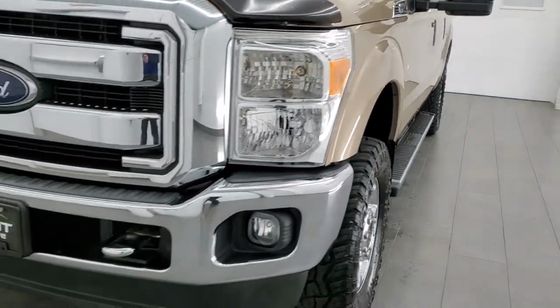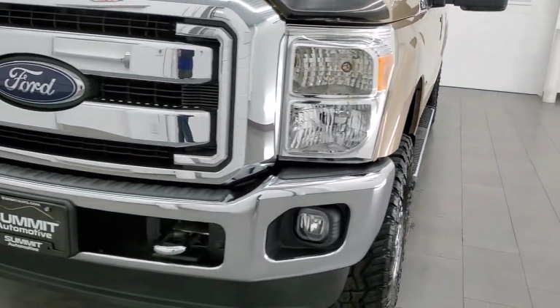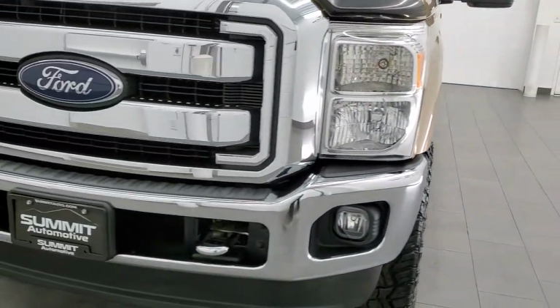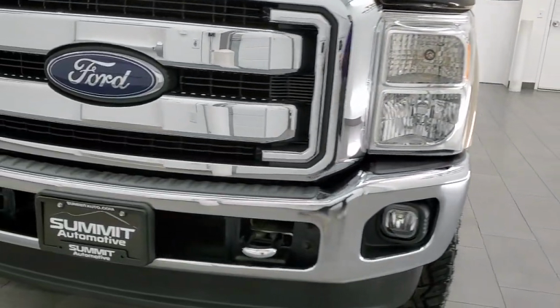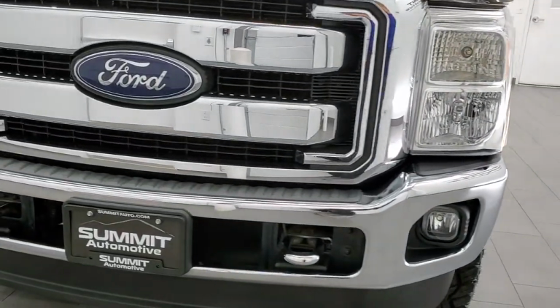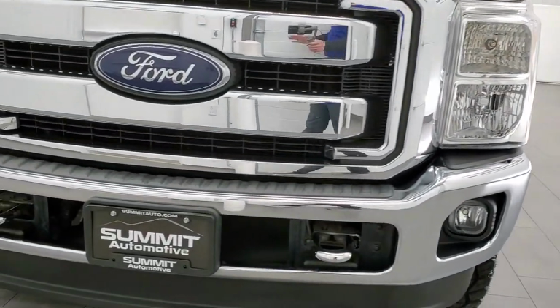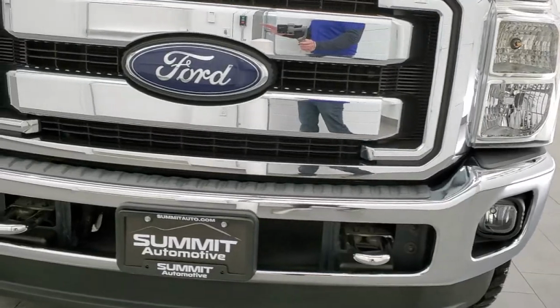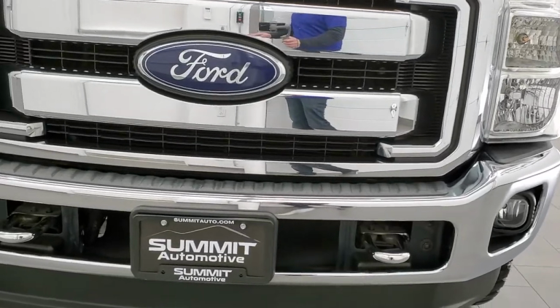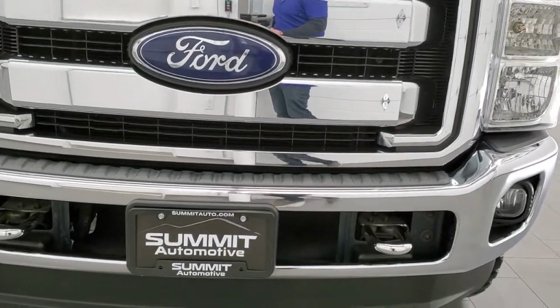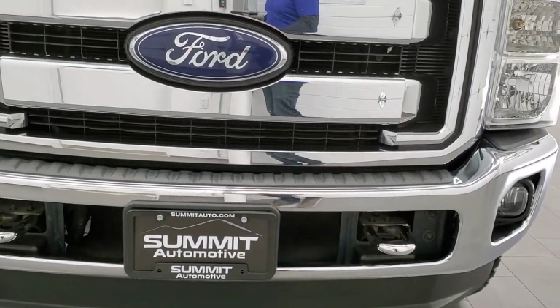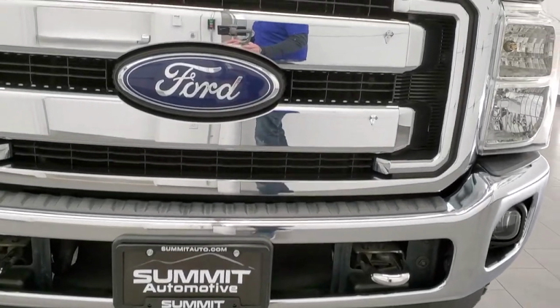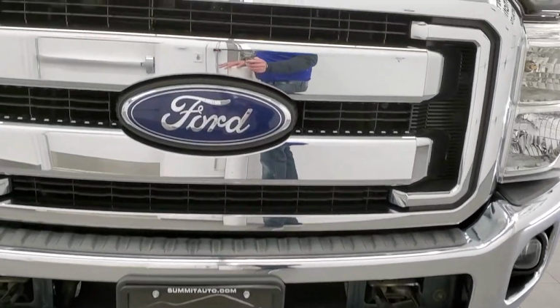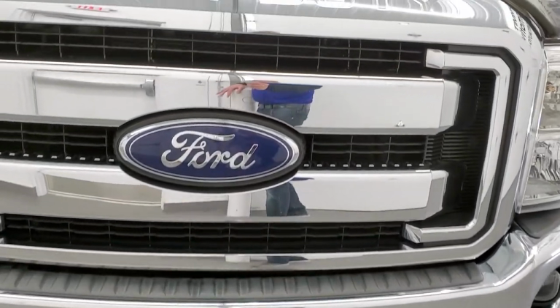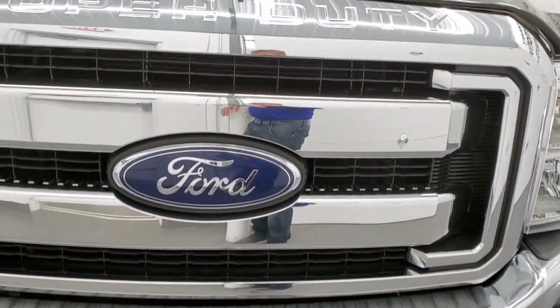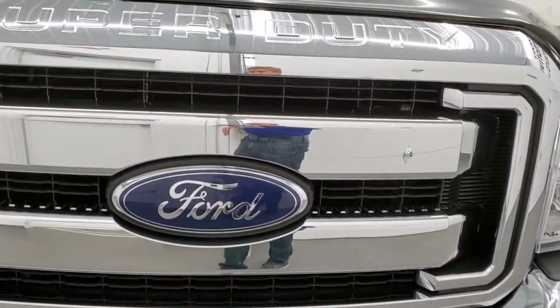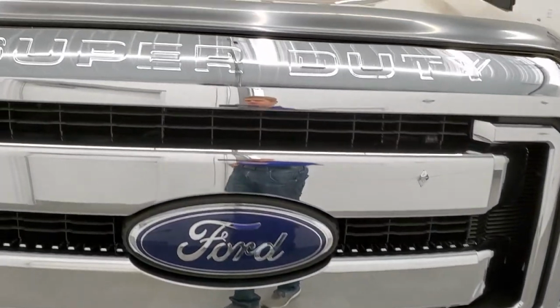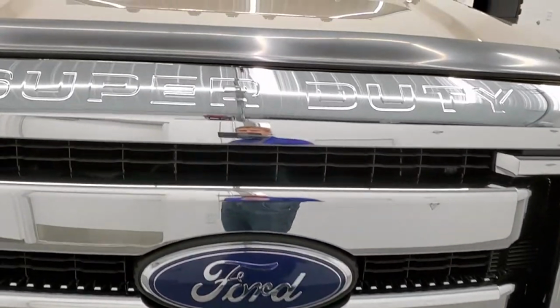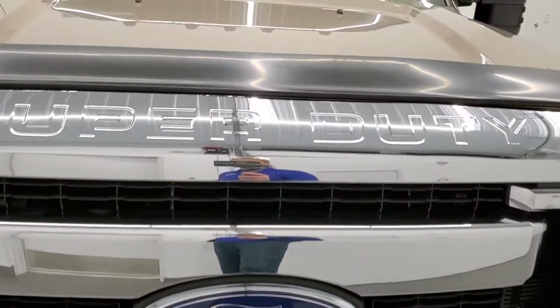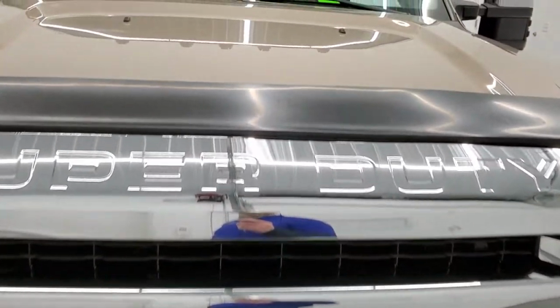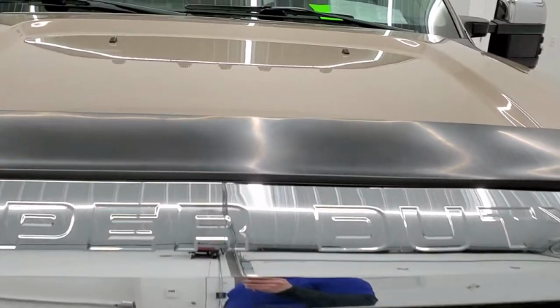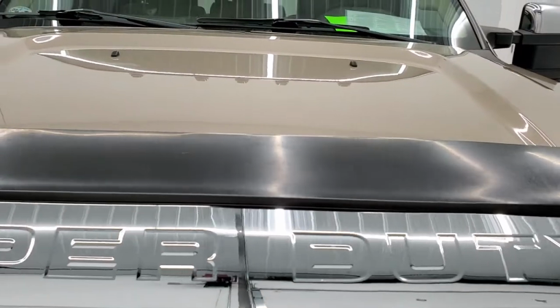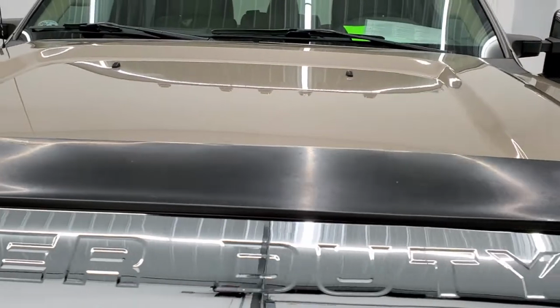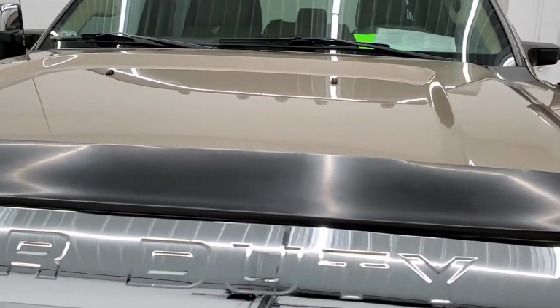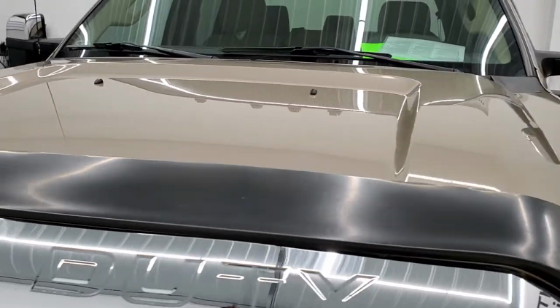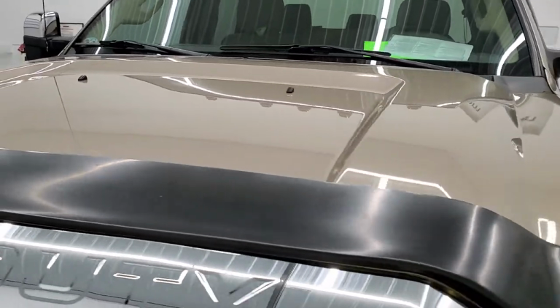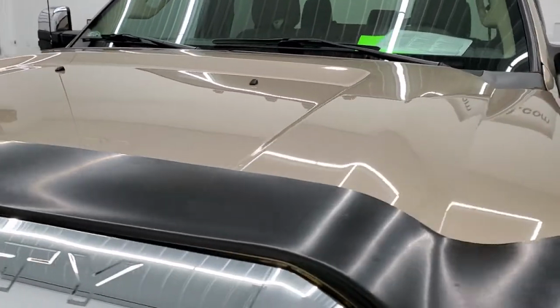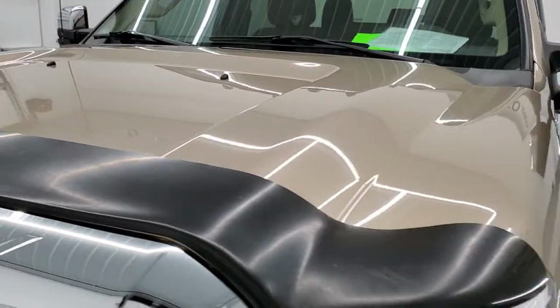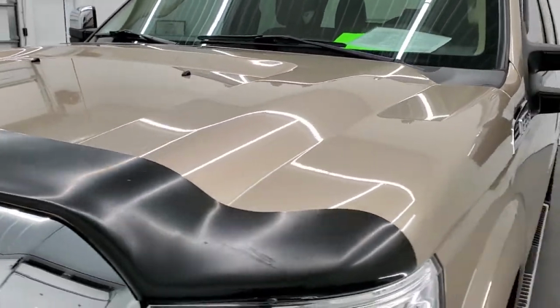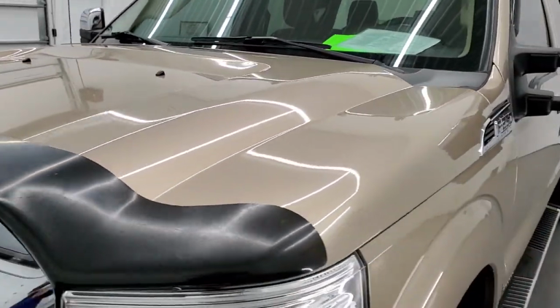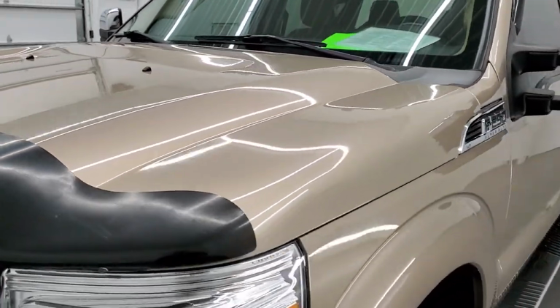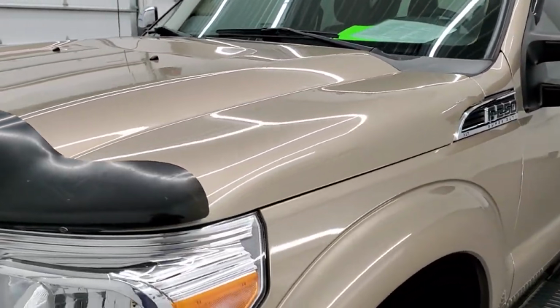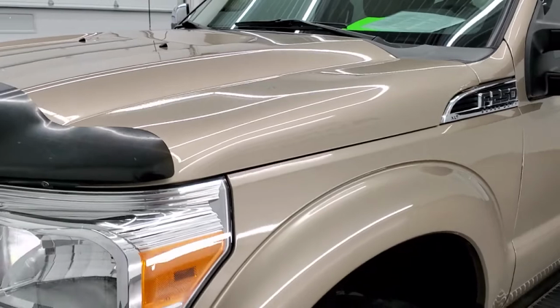We're going to go inside, outside, start it up, take a look underneath, take a look under the hood. In this video, pale adobe metallic is the color and we shoot all of our videos in 1080p, 60 frames per second.